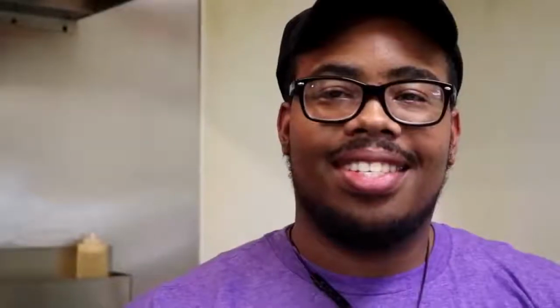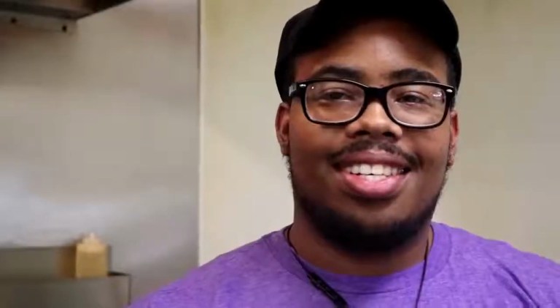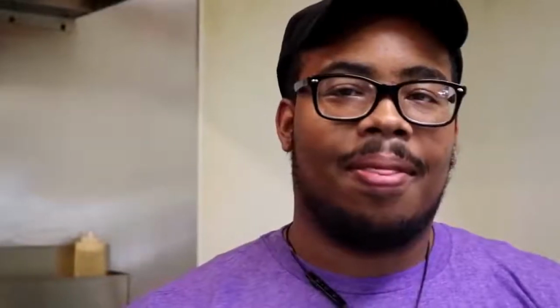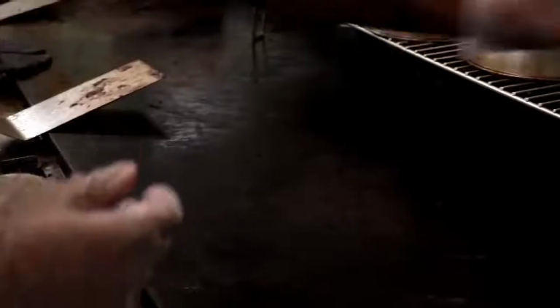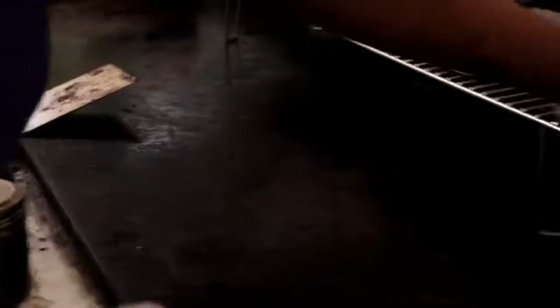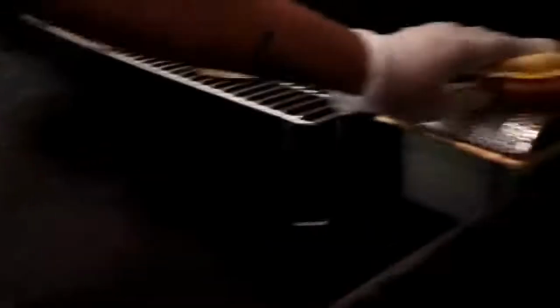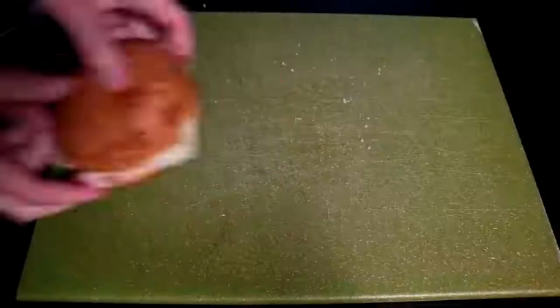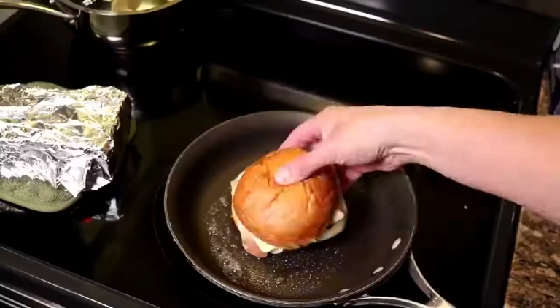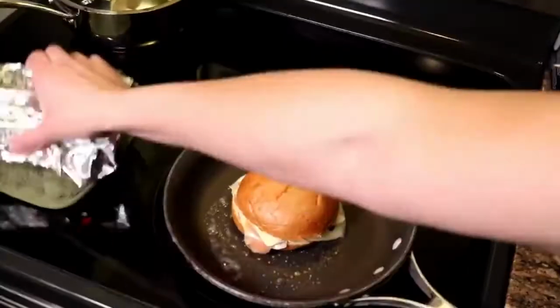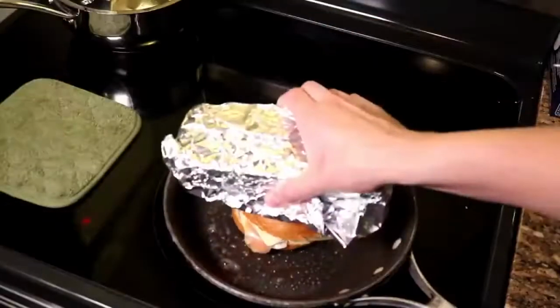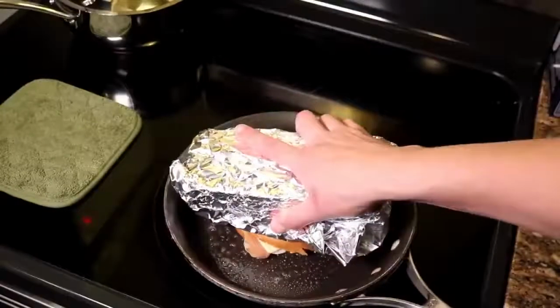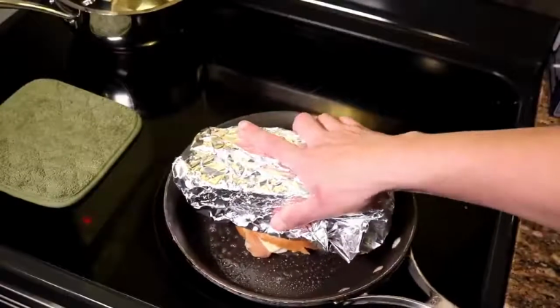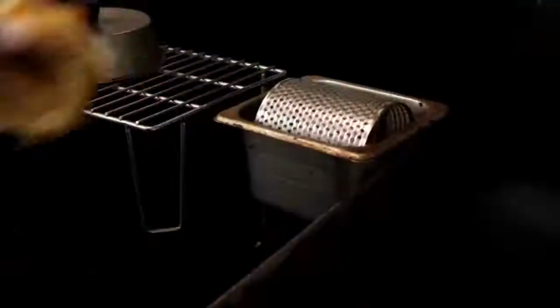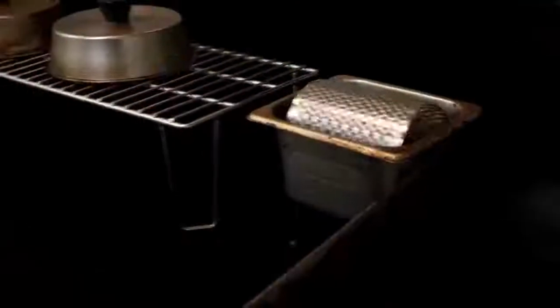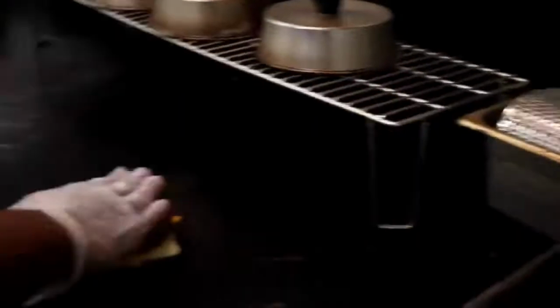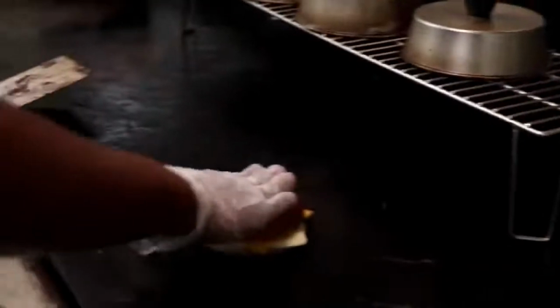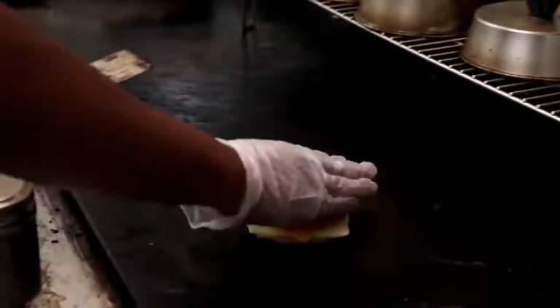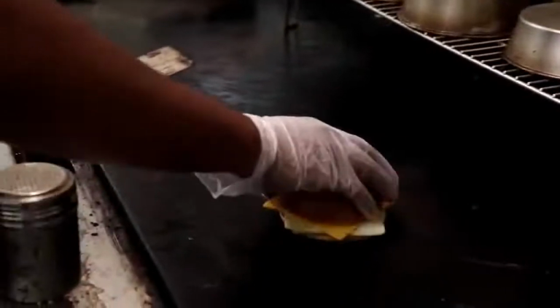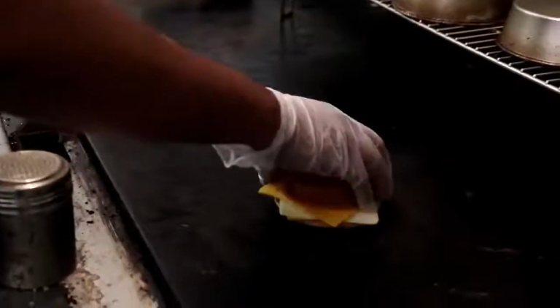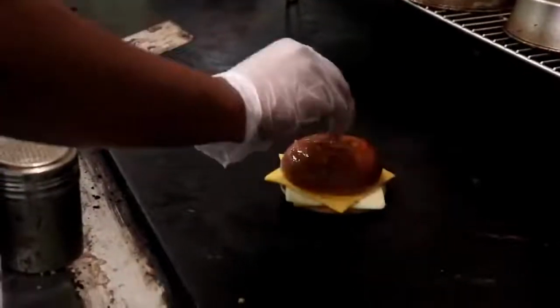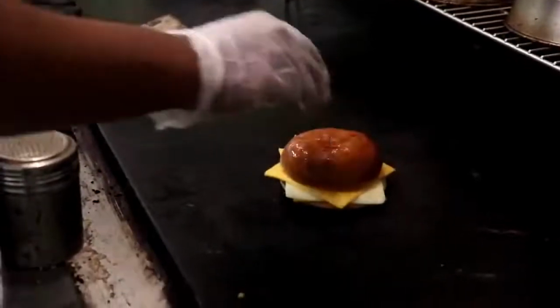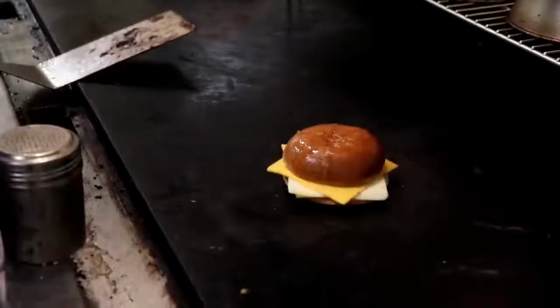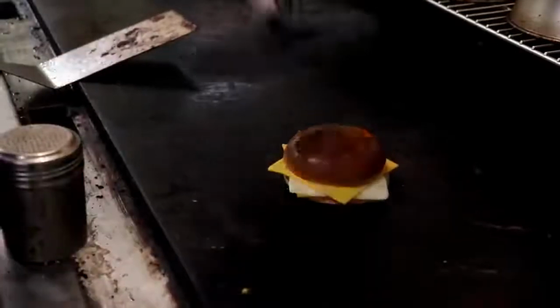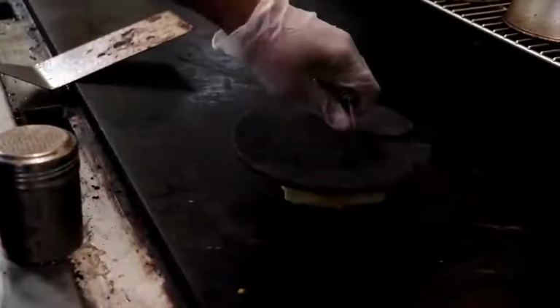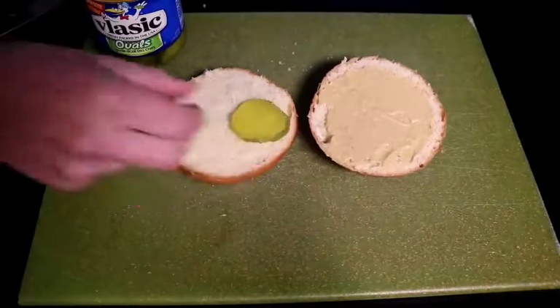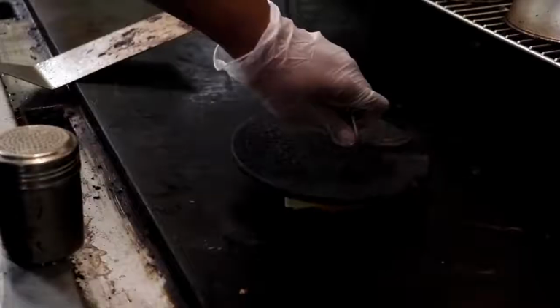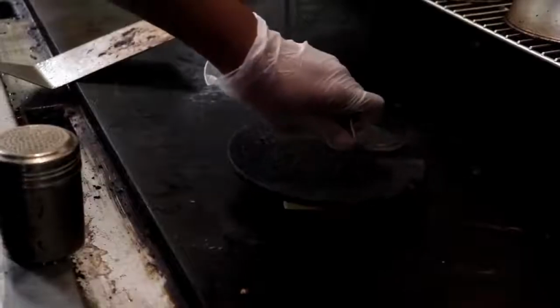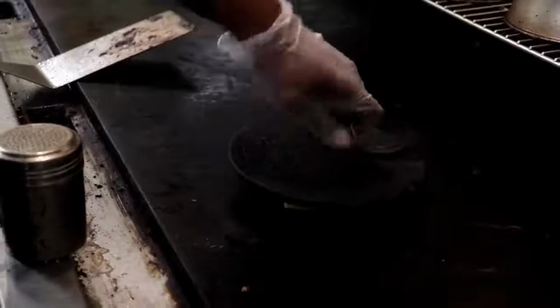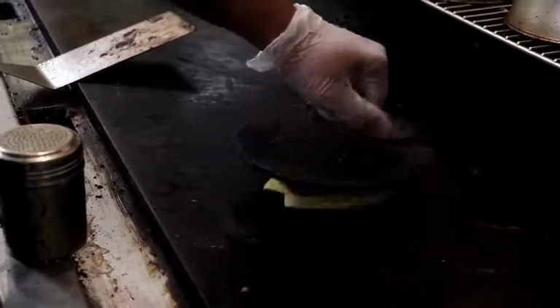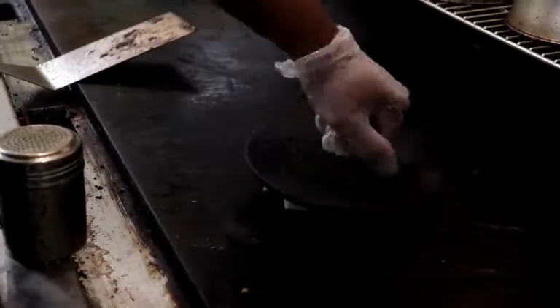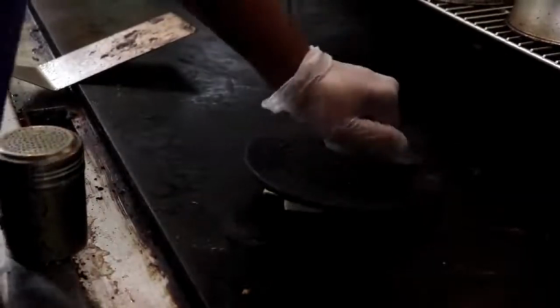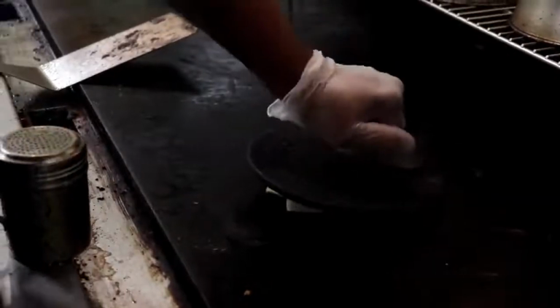This is Brandon showing us how it's done. That's a super thin Cuban sandwich. He's rolling onto a brioche hamburger bun — a slice of Swiss and two slices of dill pickle on the inside — and then he smashes it on the griddle.